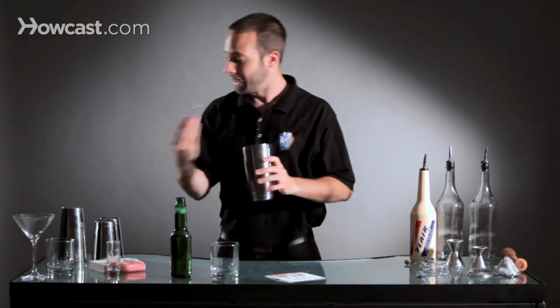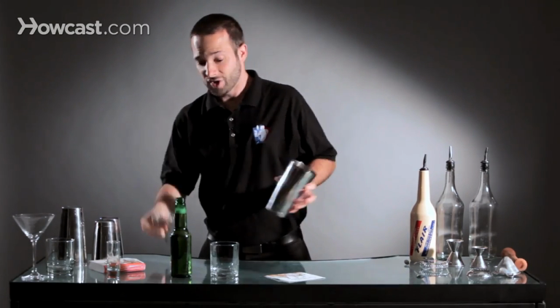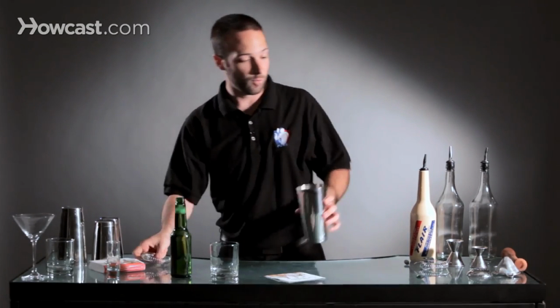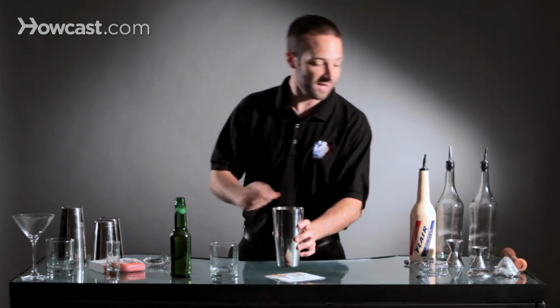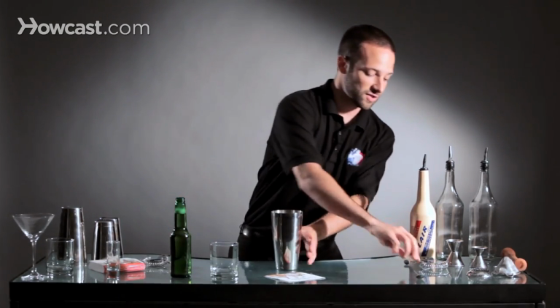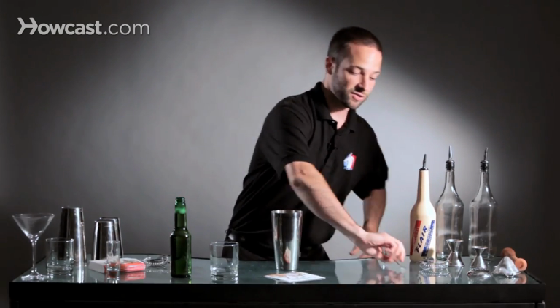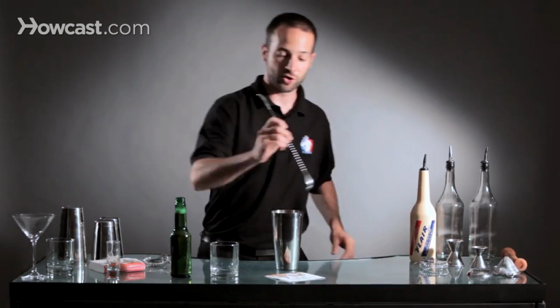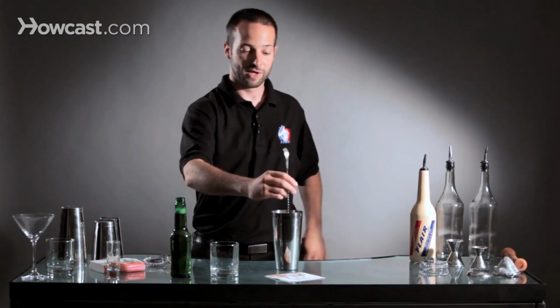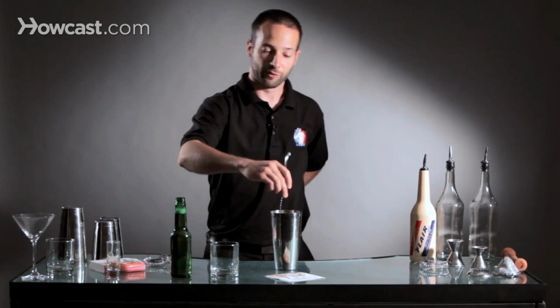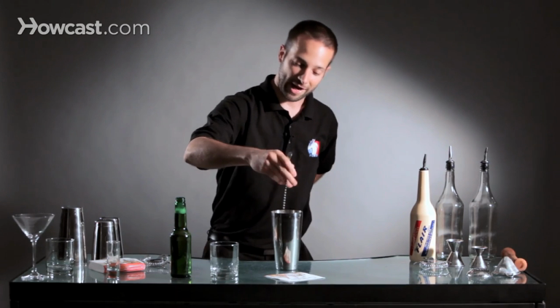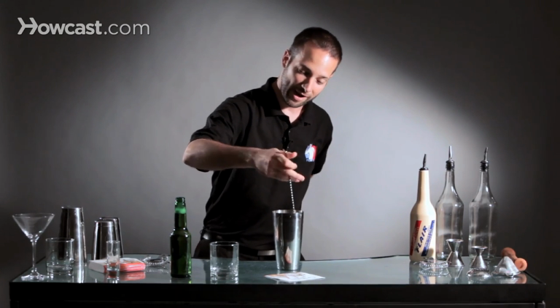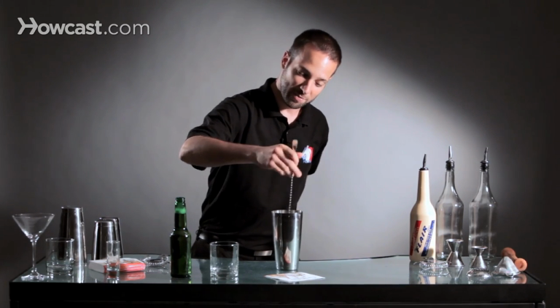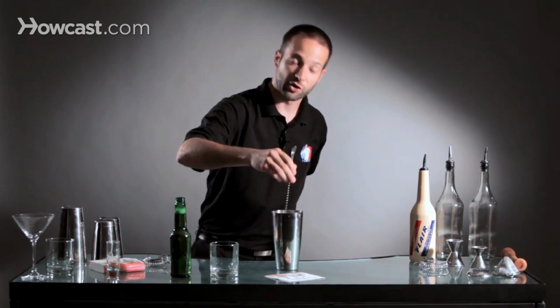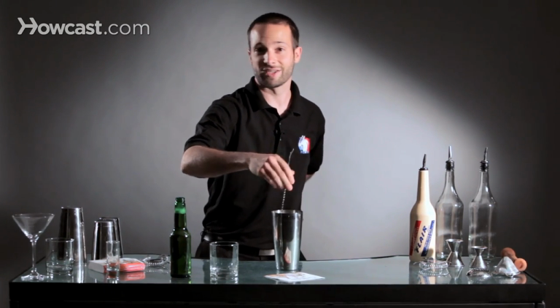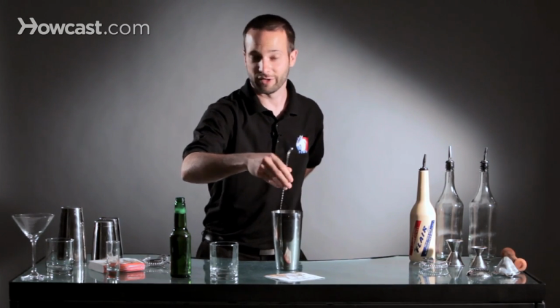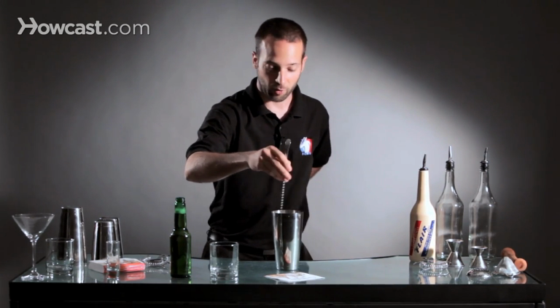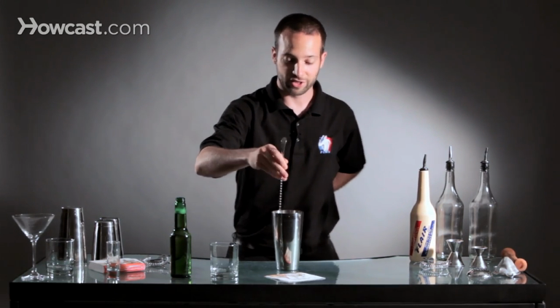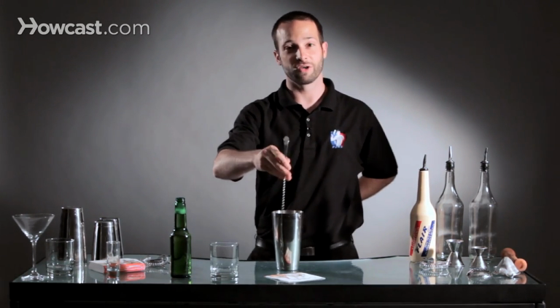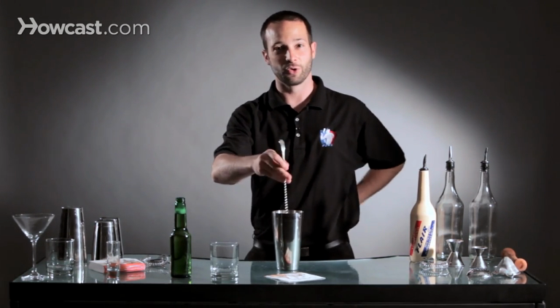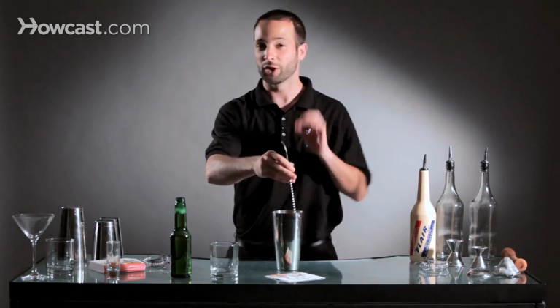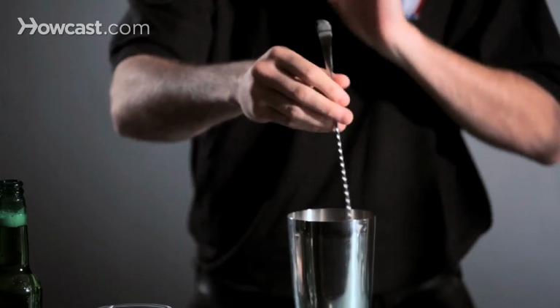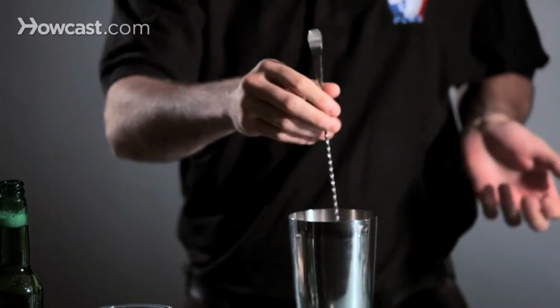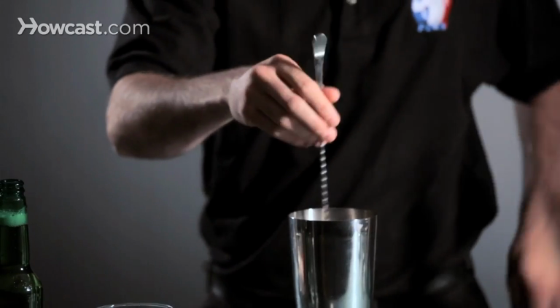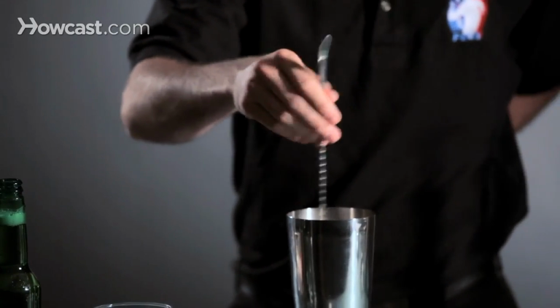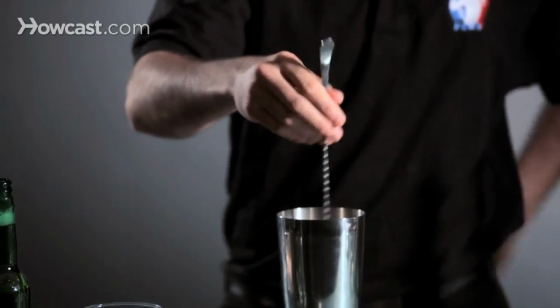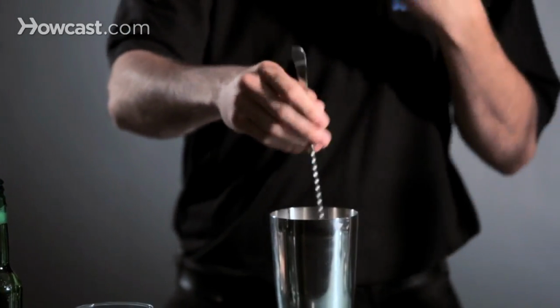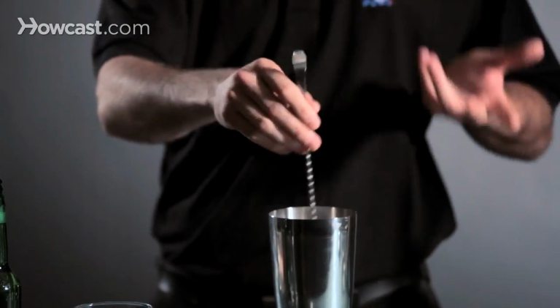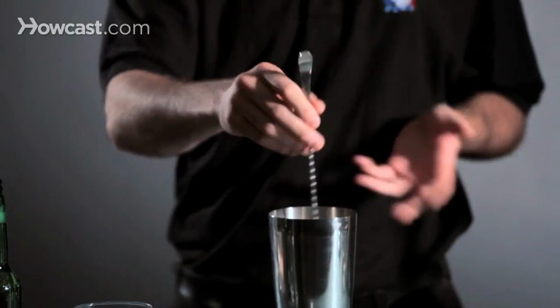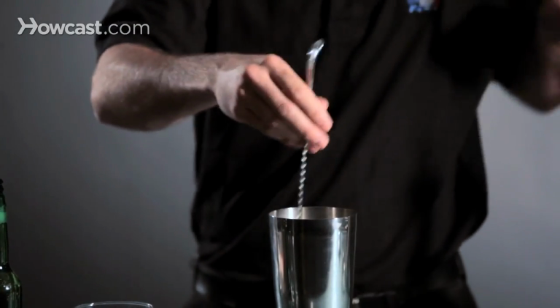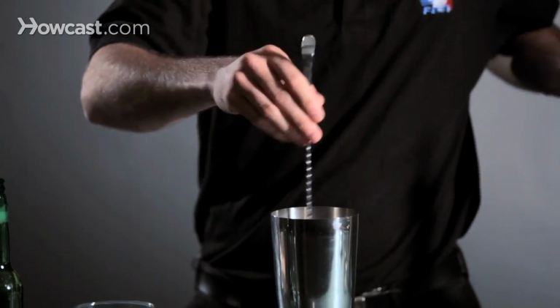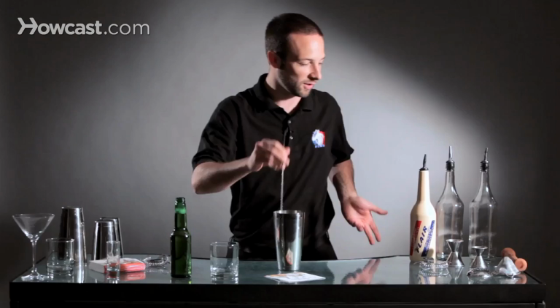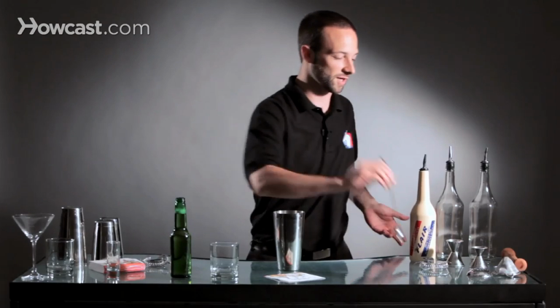Some people will say that simply using a bar spoon in a really nice way — just spinning it in your hands — technically is Flare Bartending, especially if you can do it really quietly and nobody can hear the ice. That's considered elegance behind the bar and that's another item of Flare Bartending.